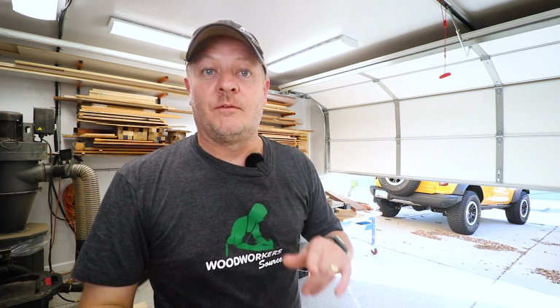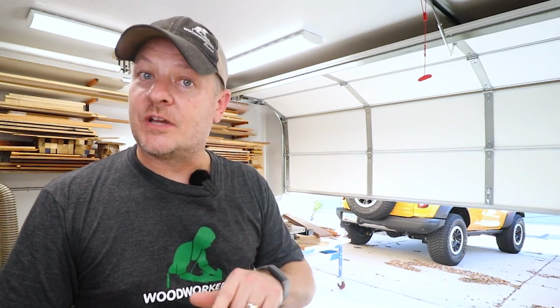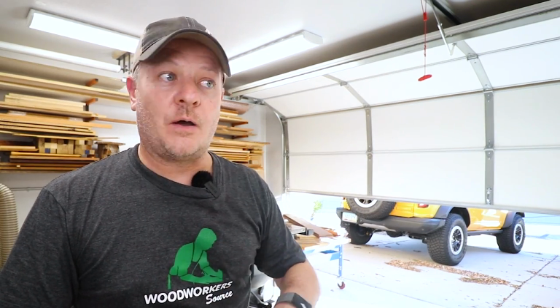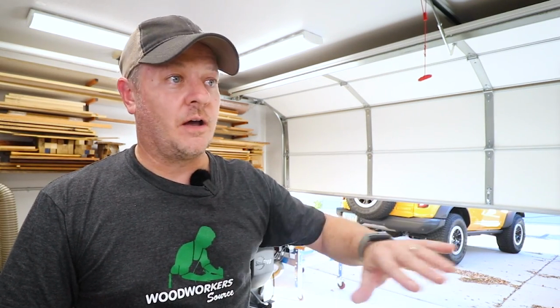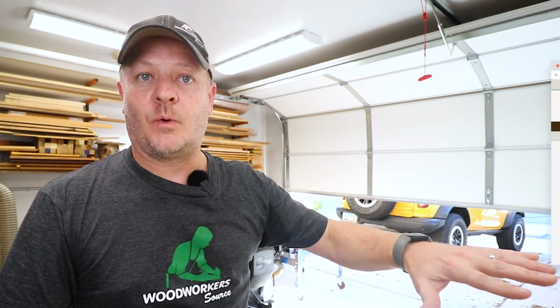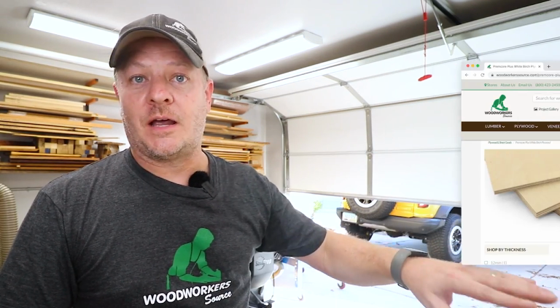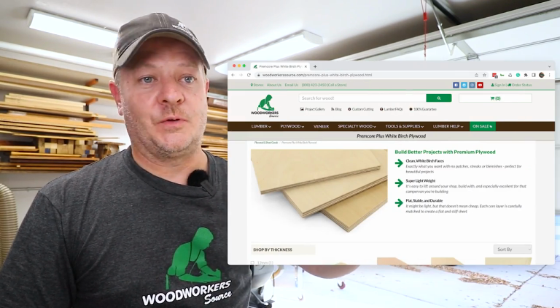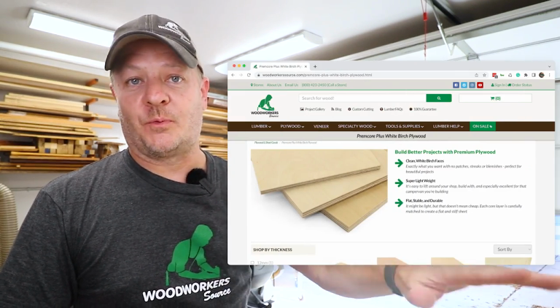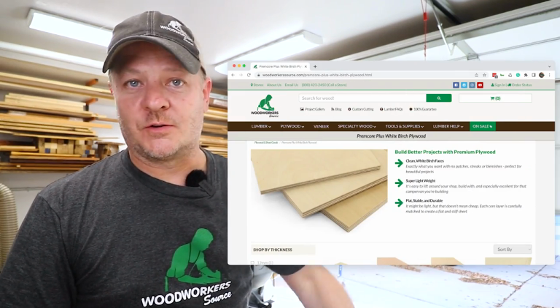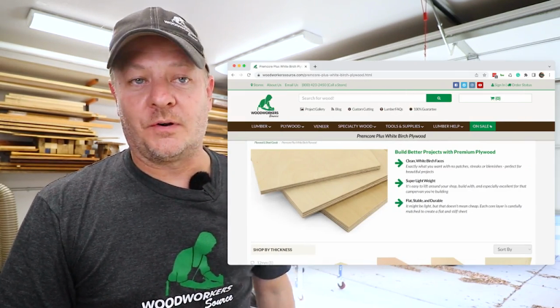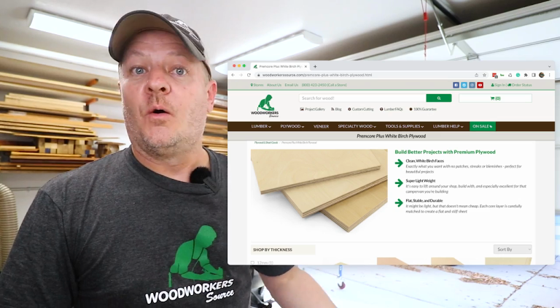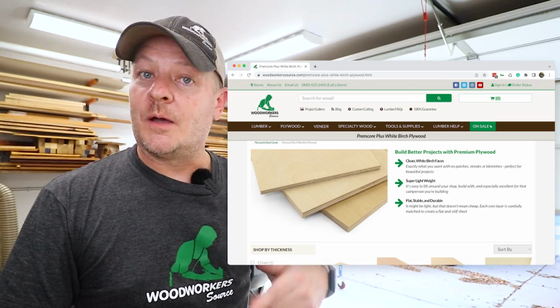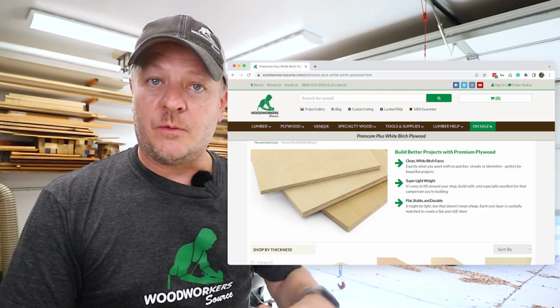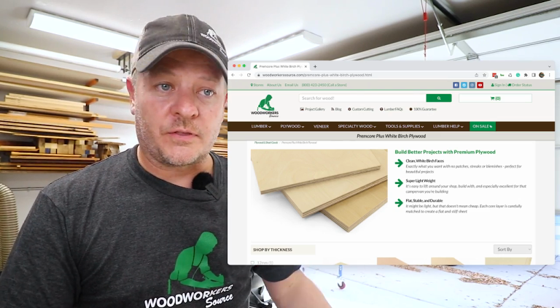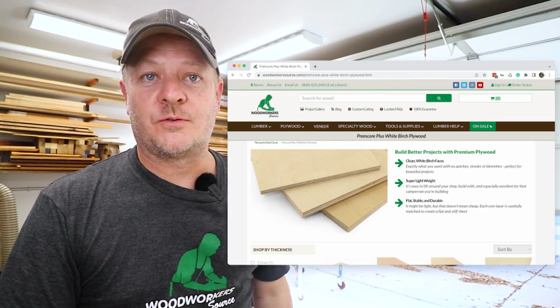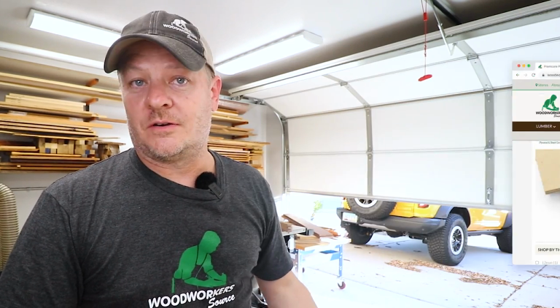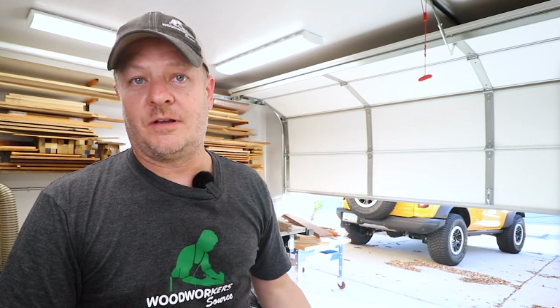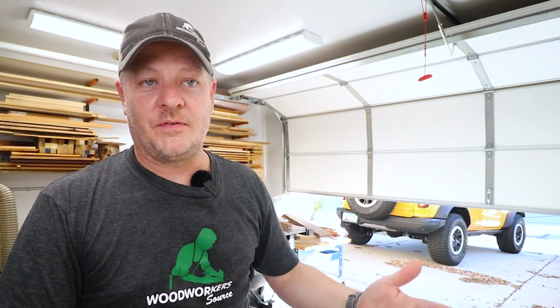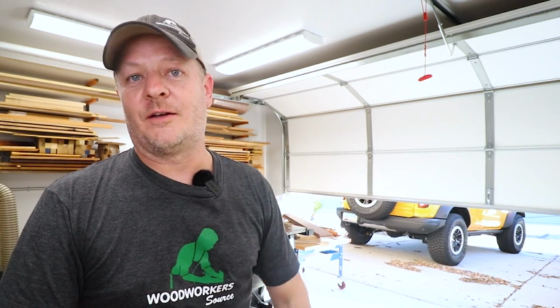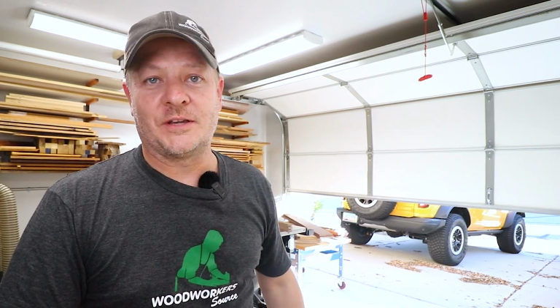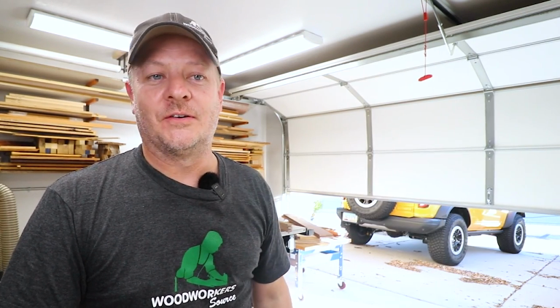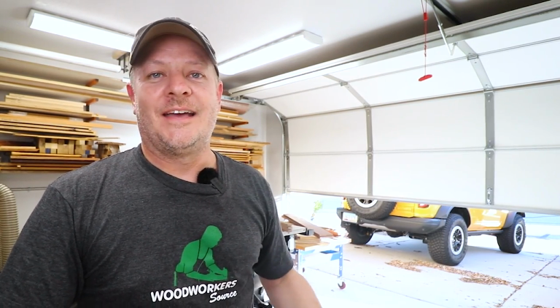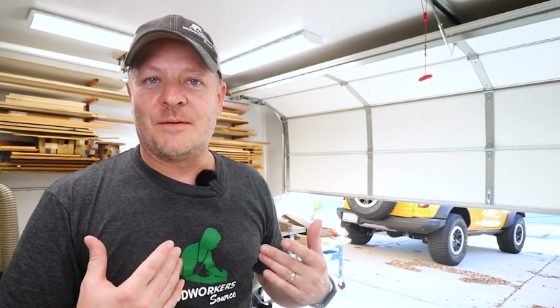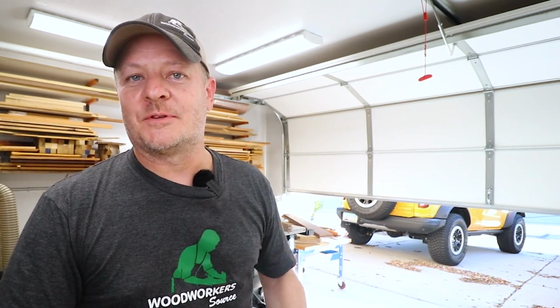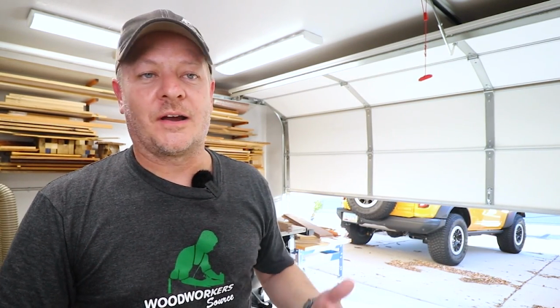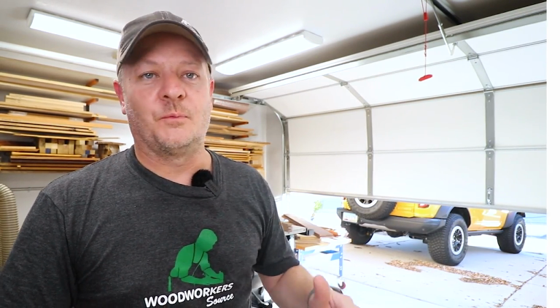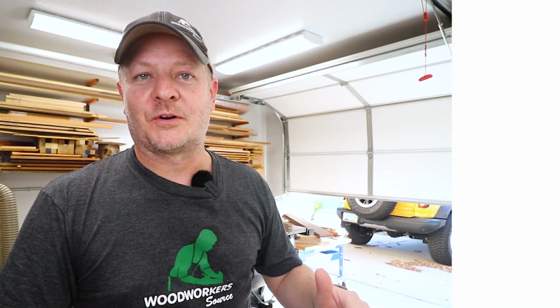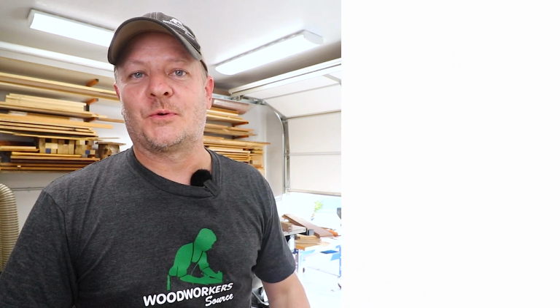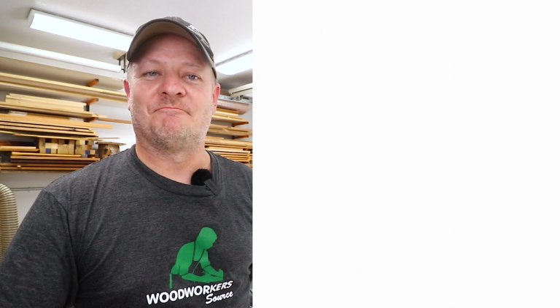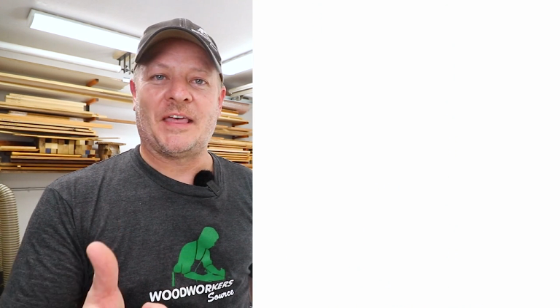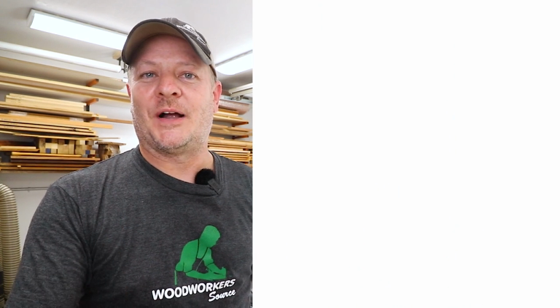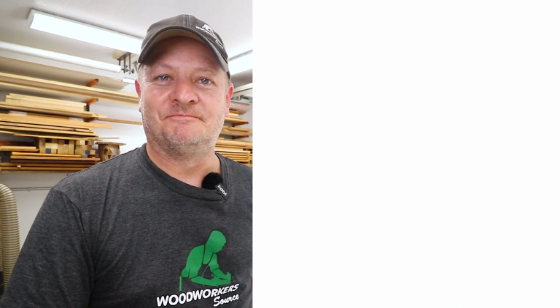If you want to check it out, we've got it on our website — we'll ship it right to your door, or you can come to any one of our three stores in Arizona. My name is Mark, I'm from Woodworker Source, and thanks for watching.